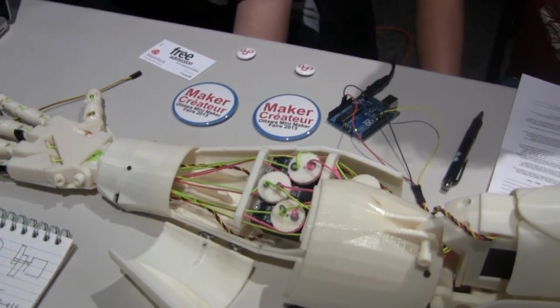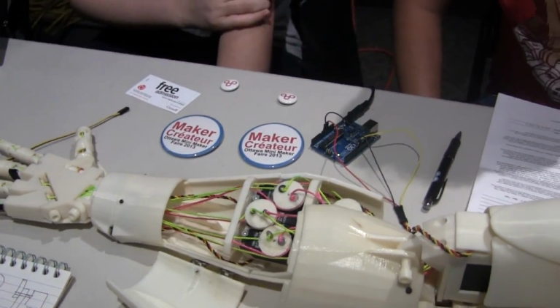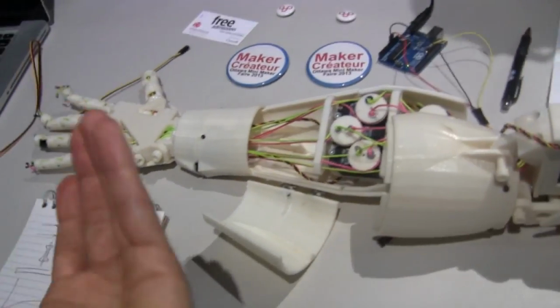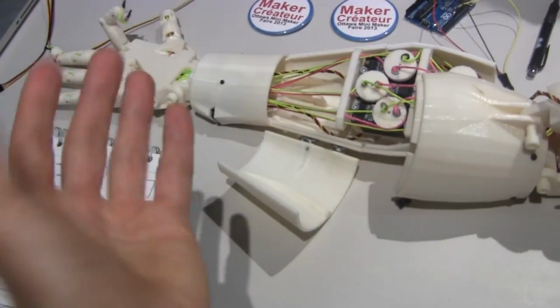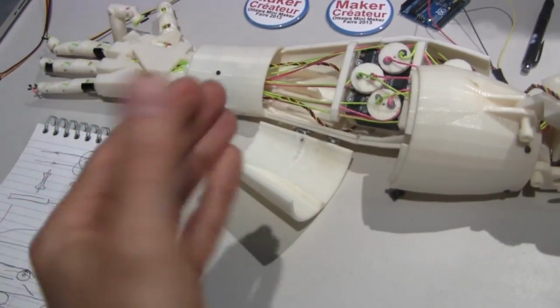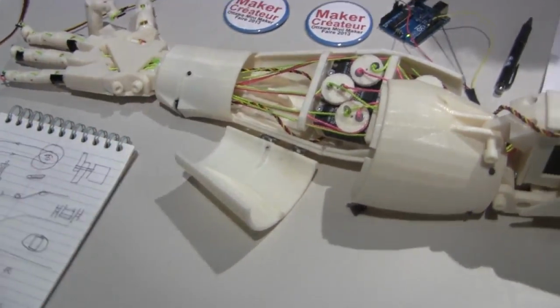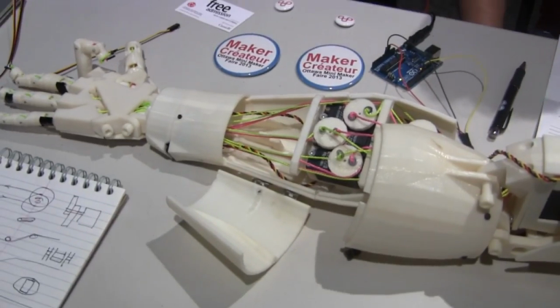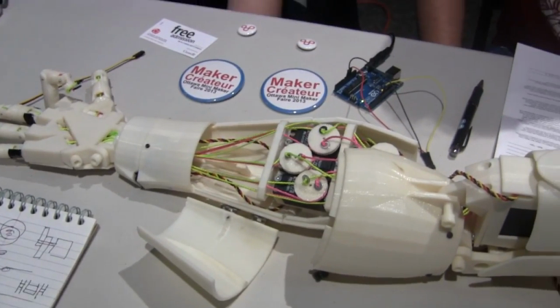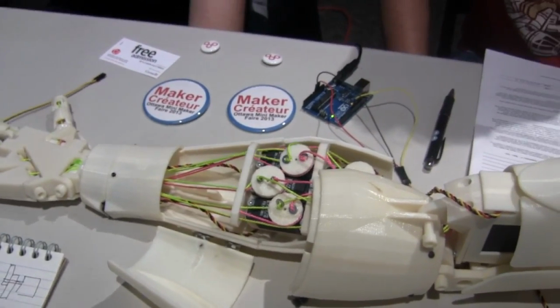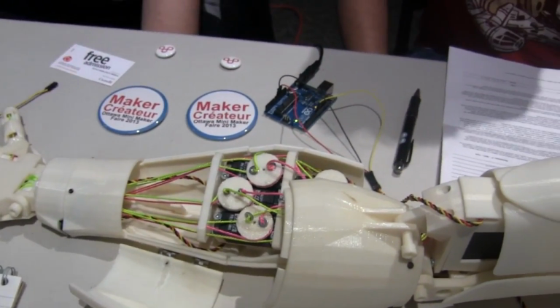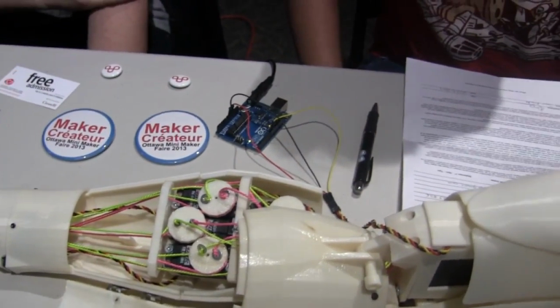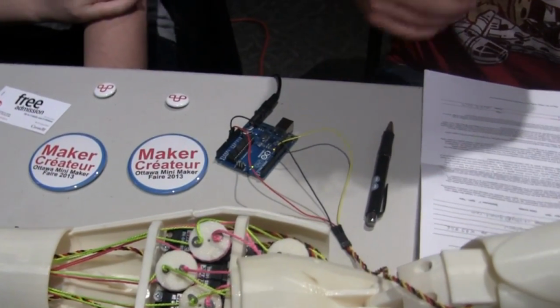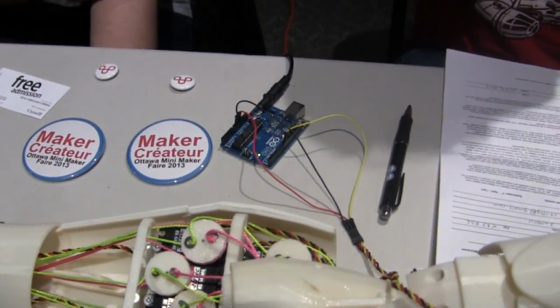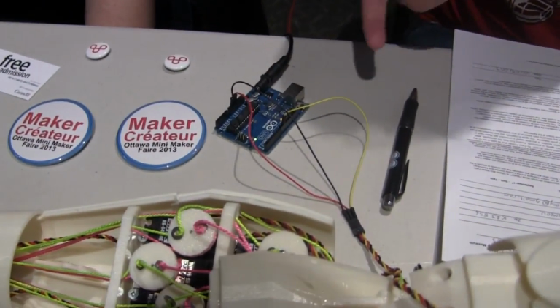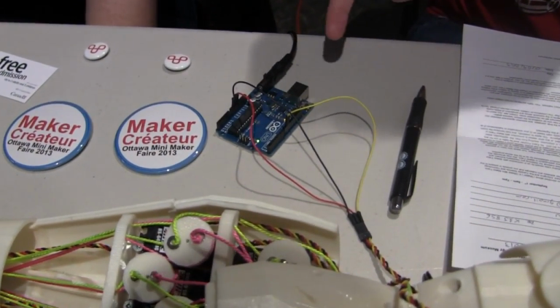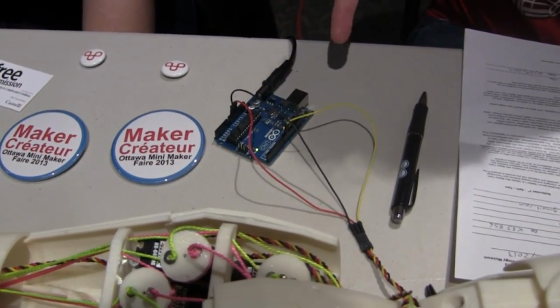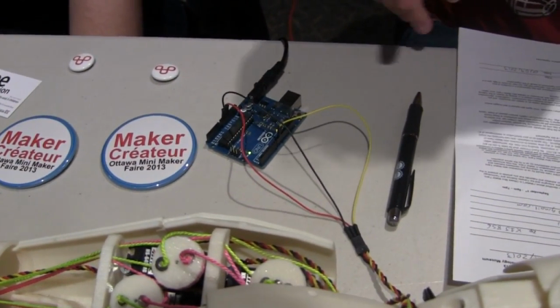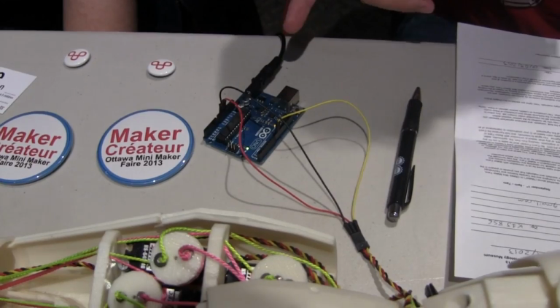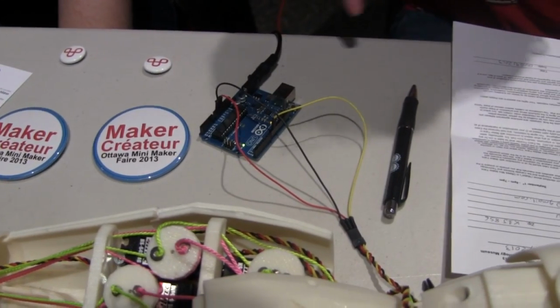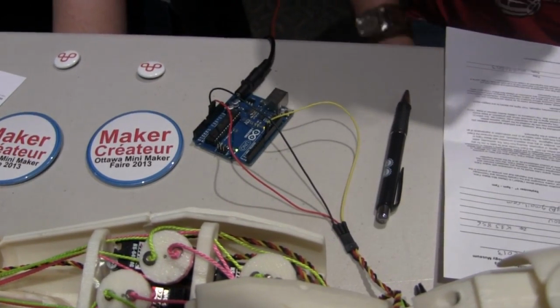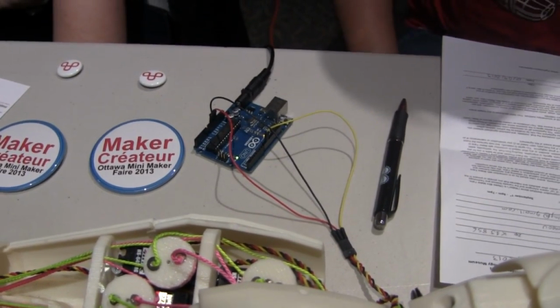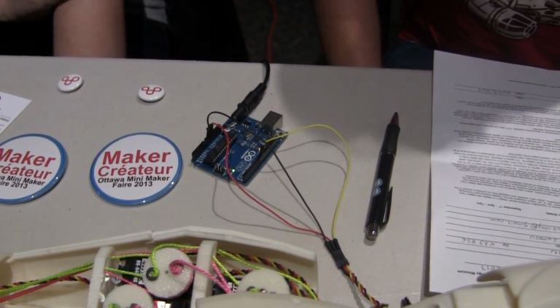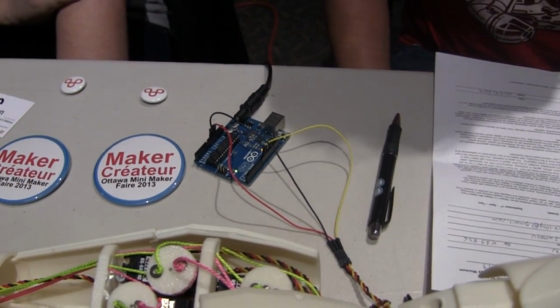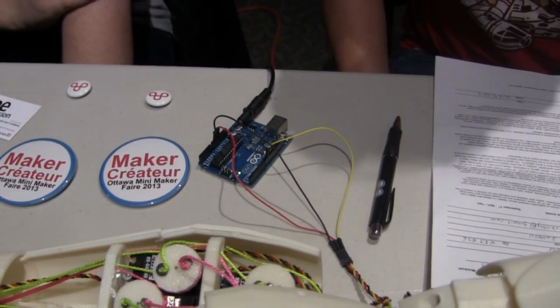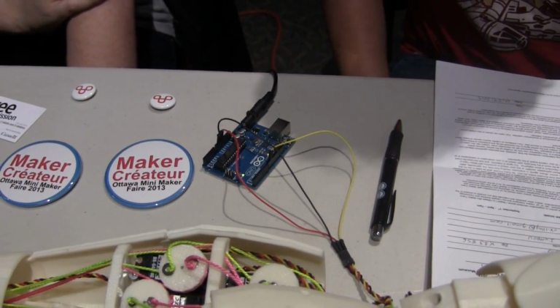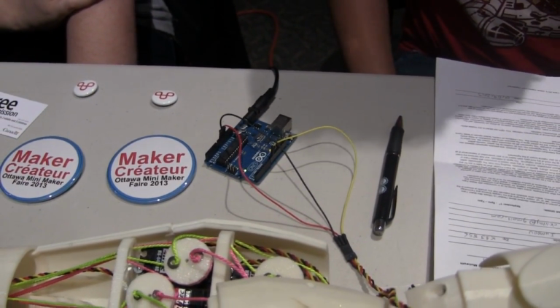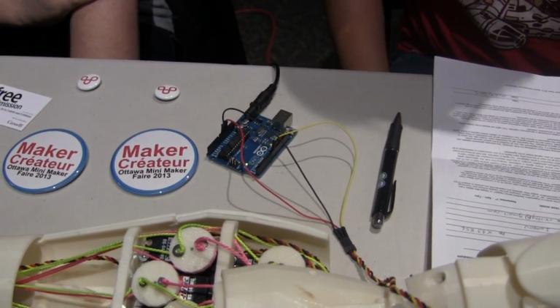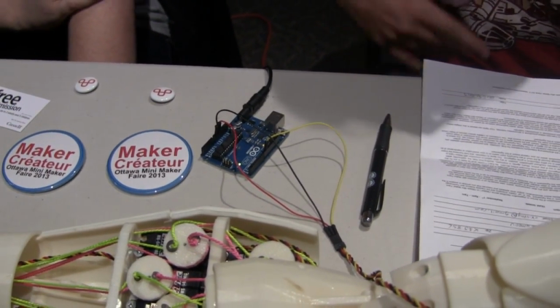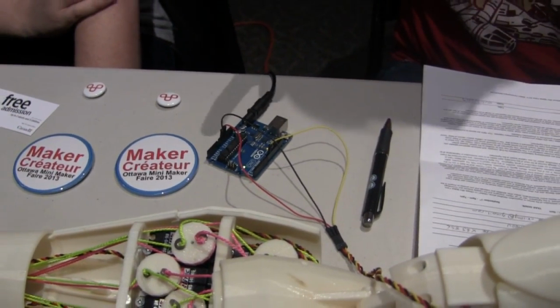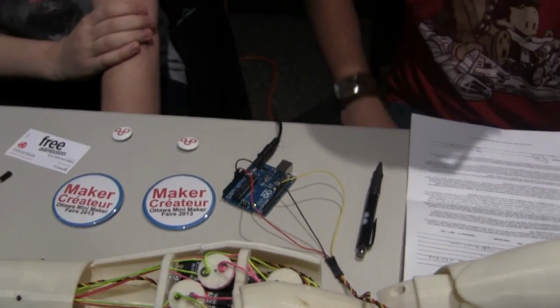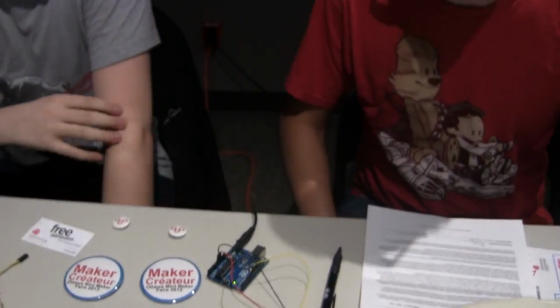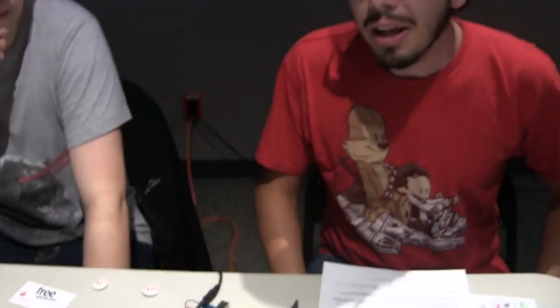So the wrist can turn and rotate. And what are you powering it with? Right now we're just using an Arduino. We don't know if that's going to work long term for powering all the servos.